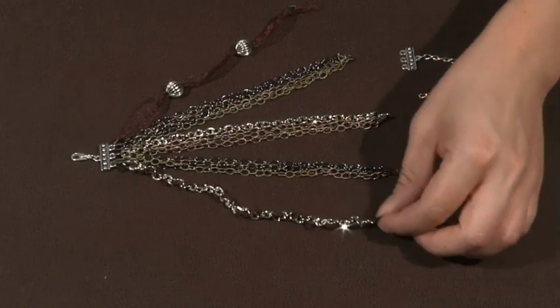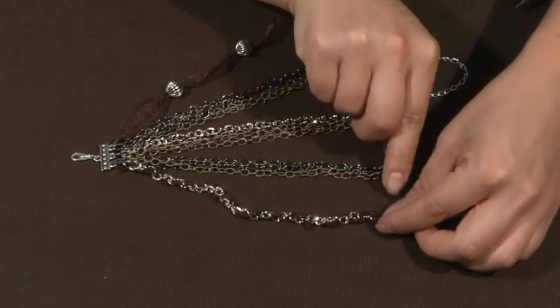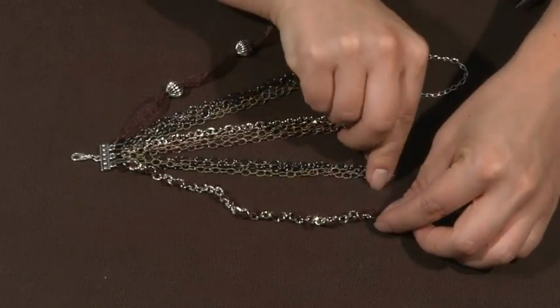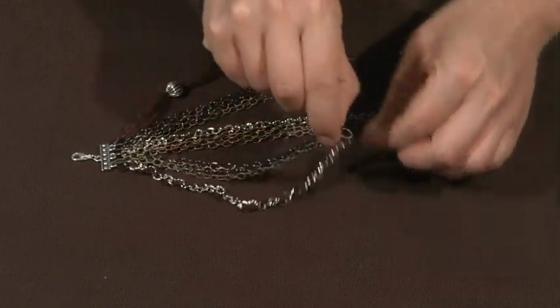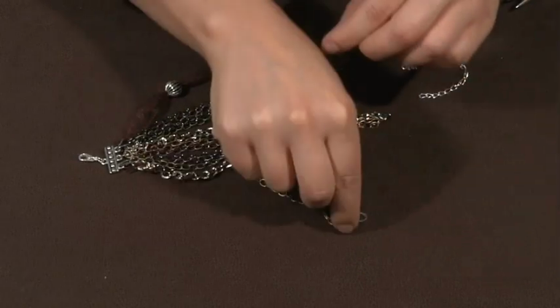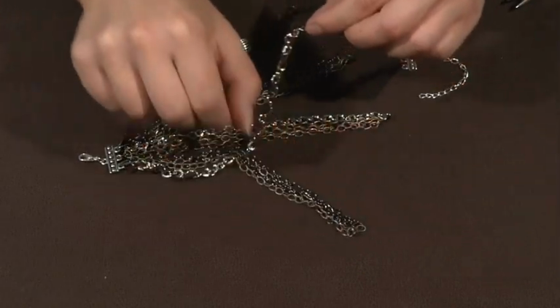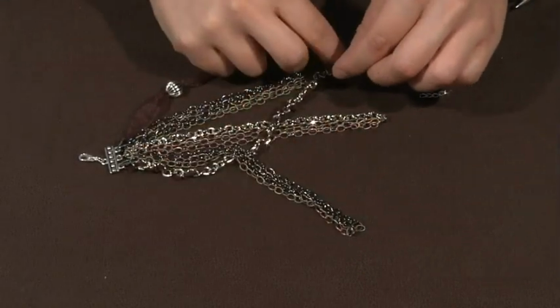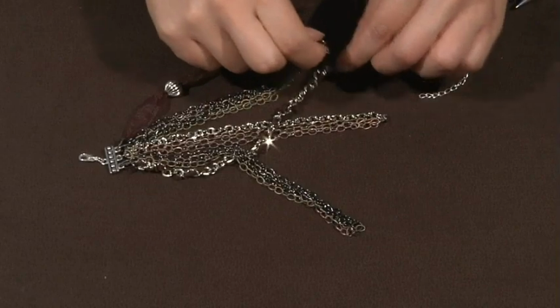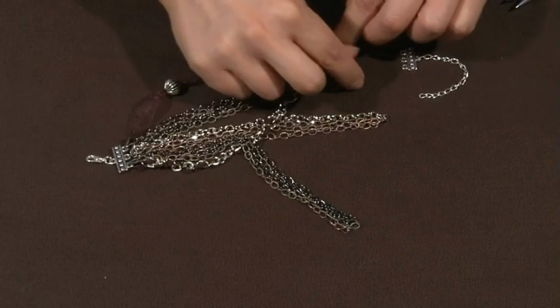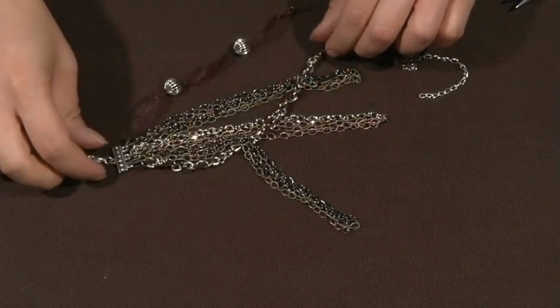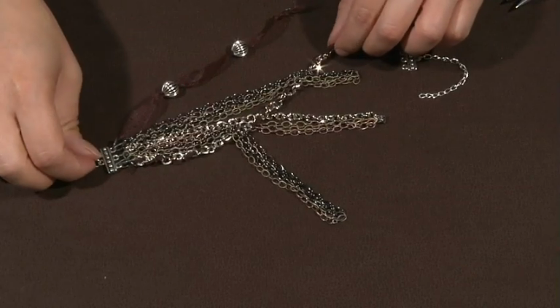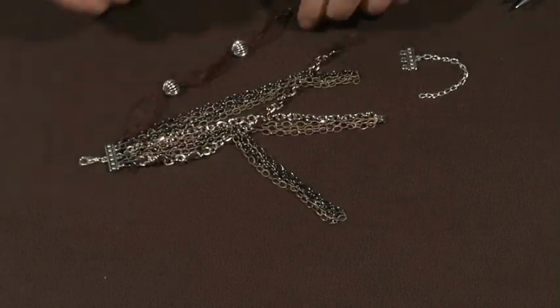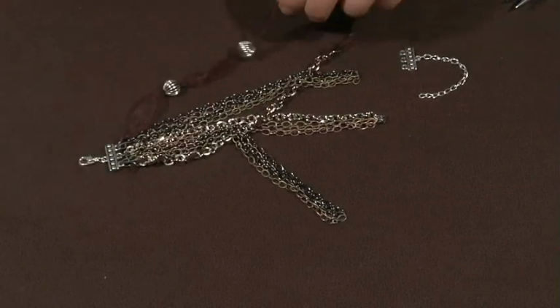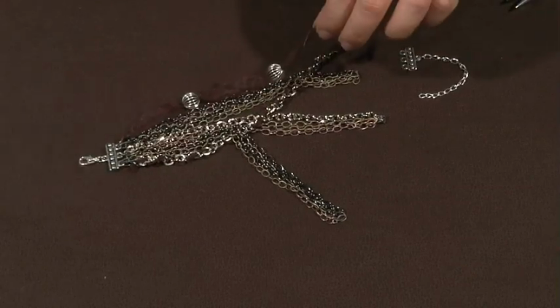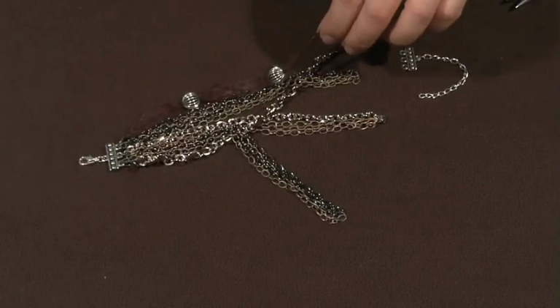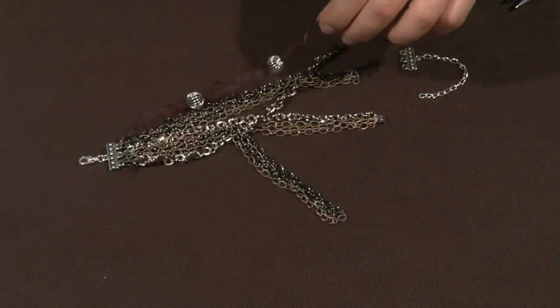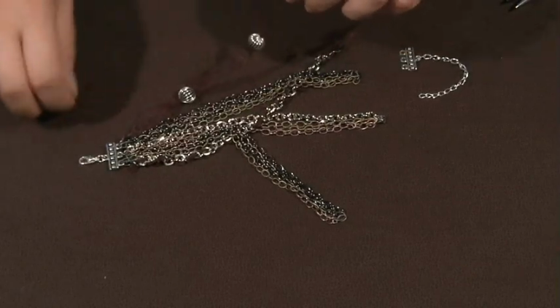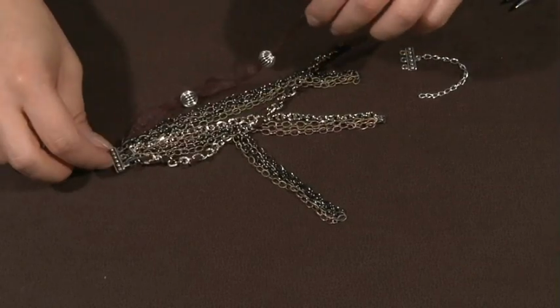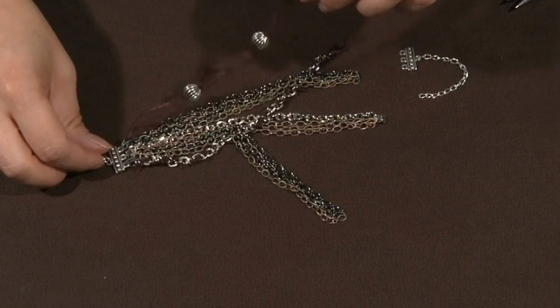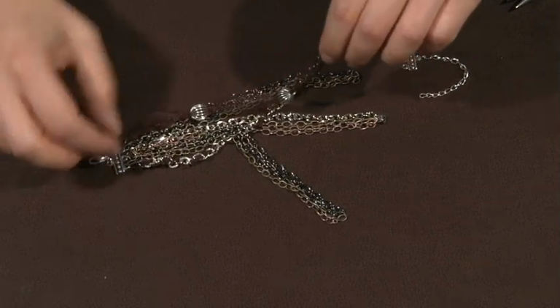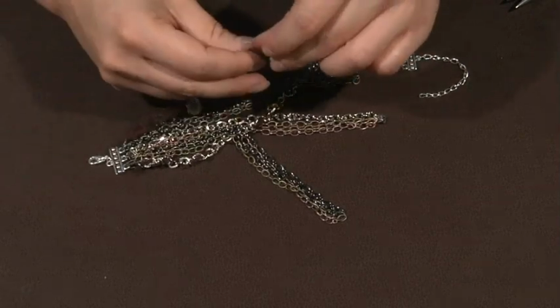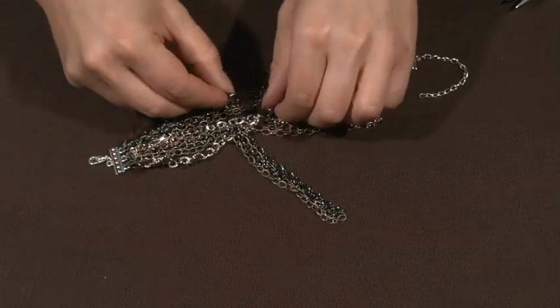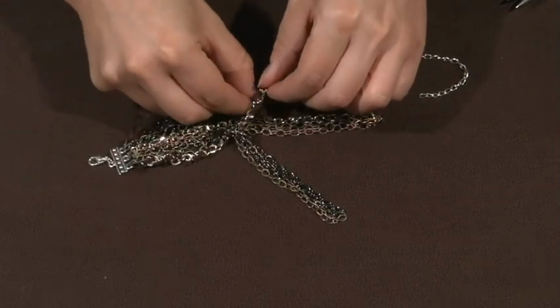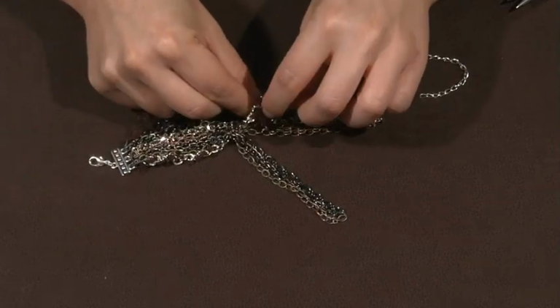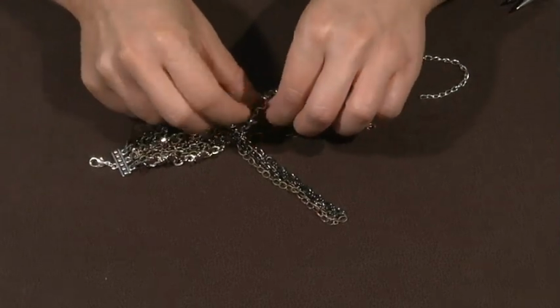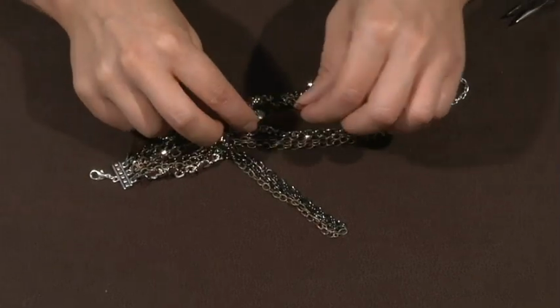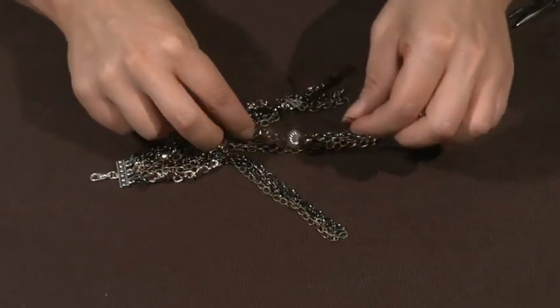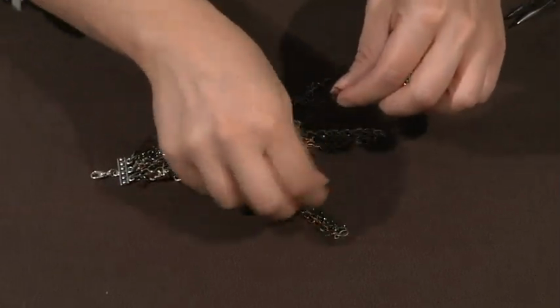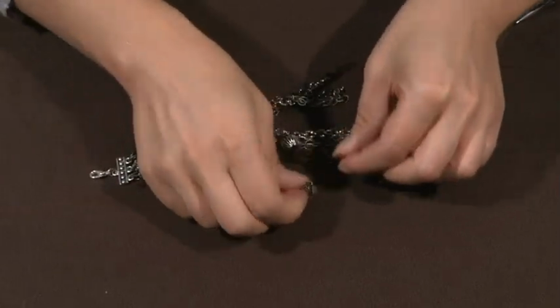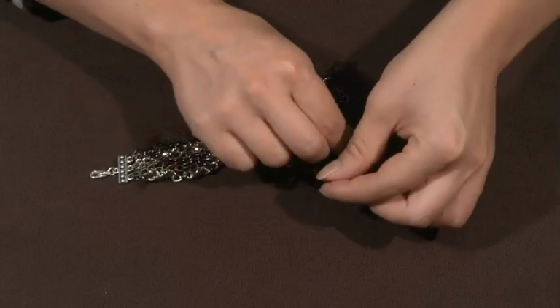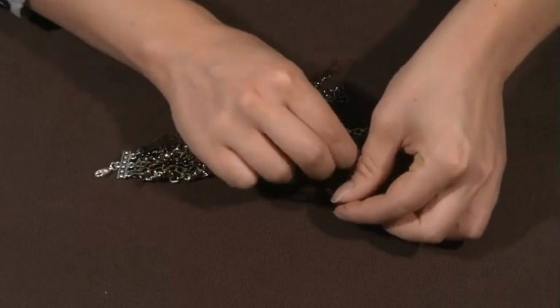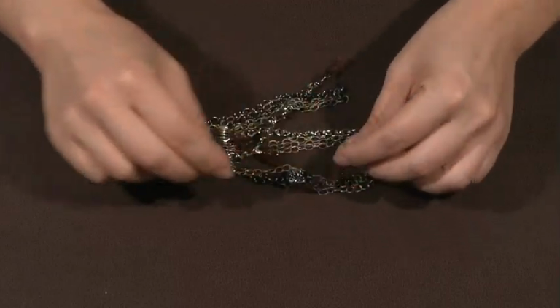I start out by bringing it under one side, over the other, and then back under the next. I let it sit there for one second while I work with the second piece, and I do the same process — I drive it under the ribbon accent and then back under the last piece.